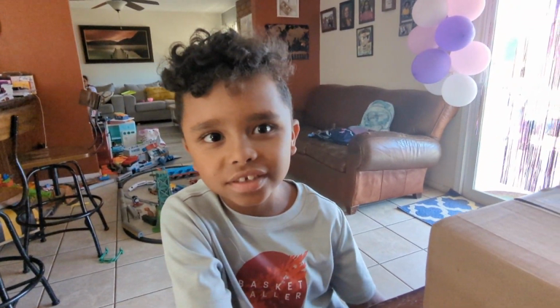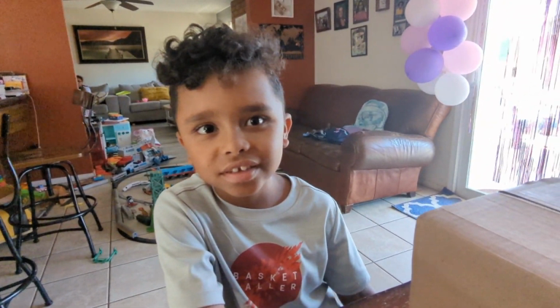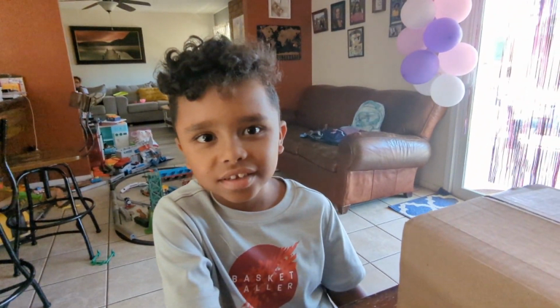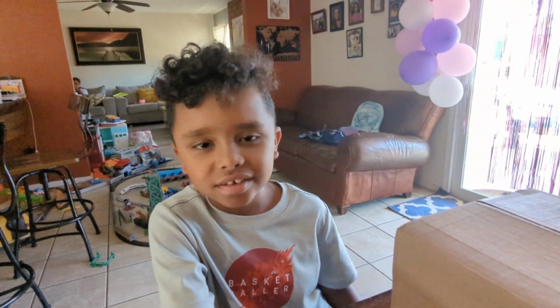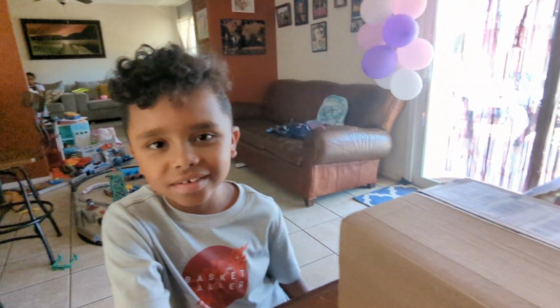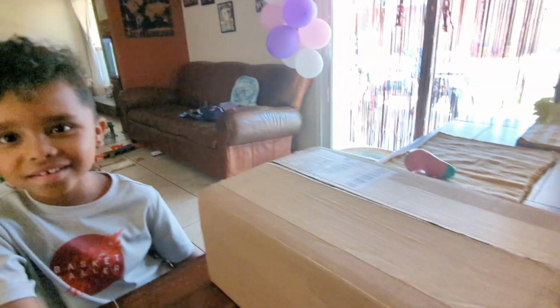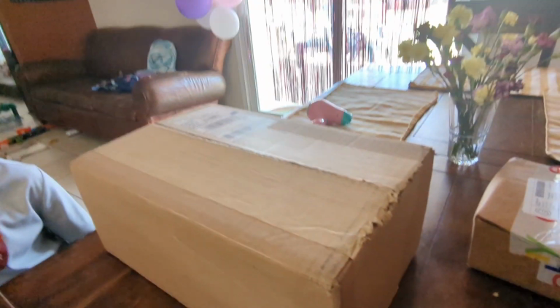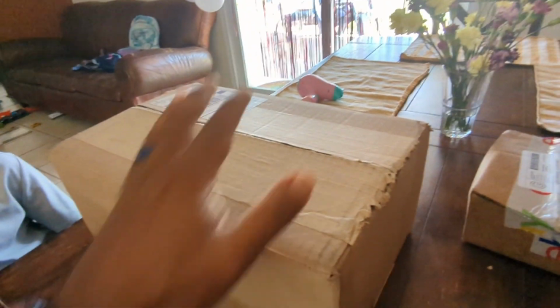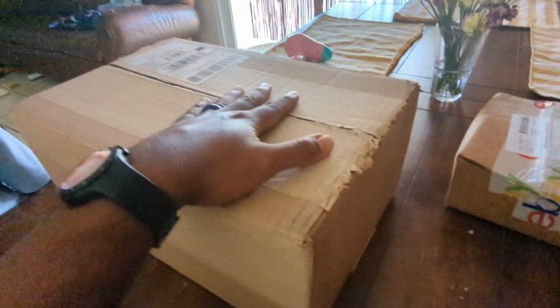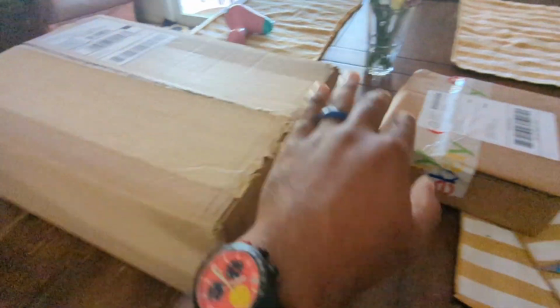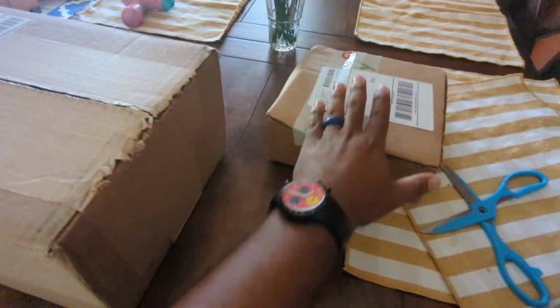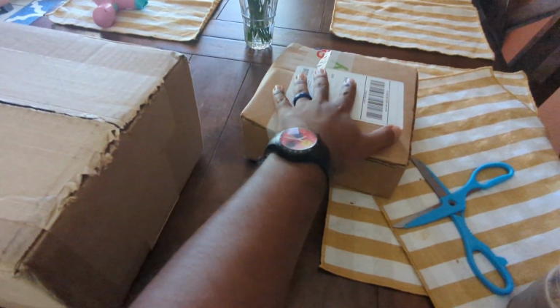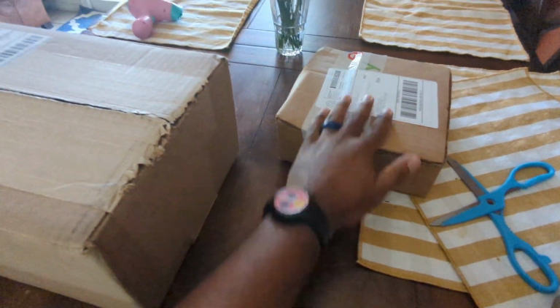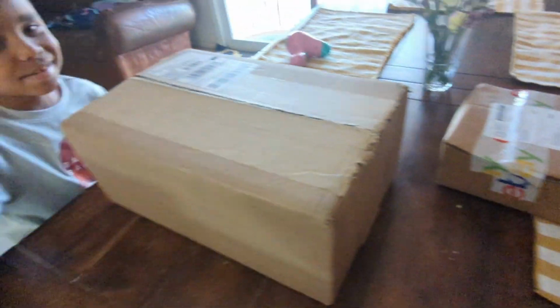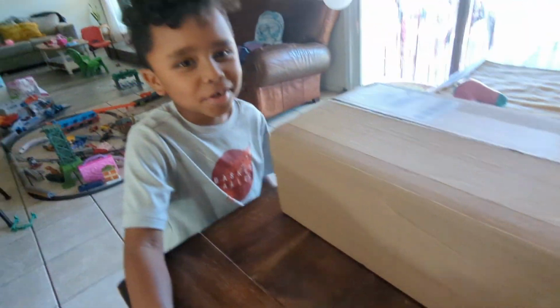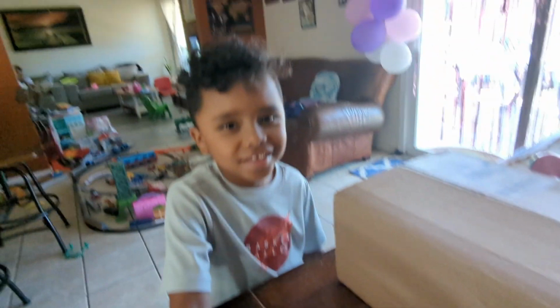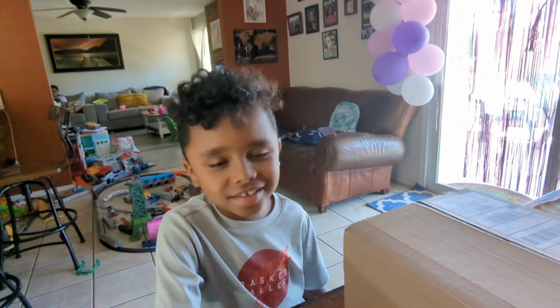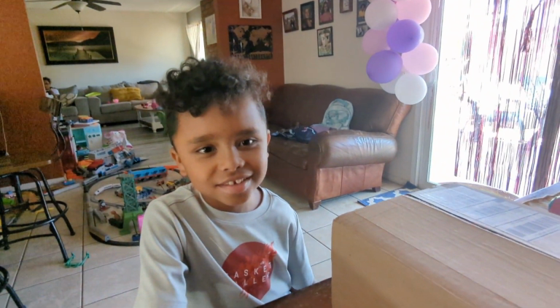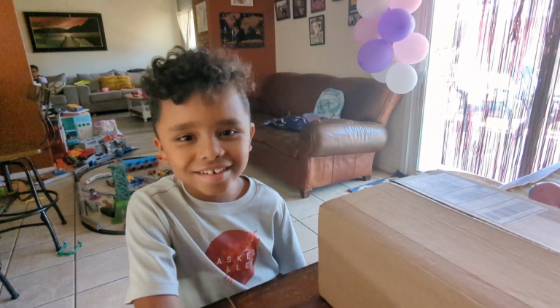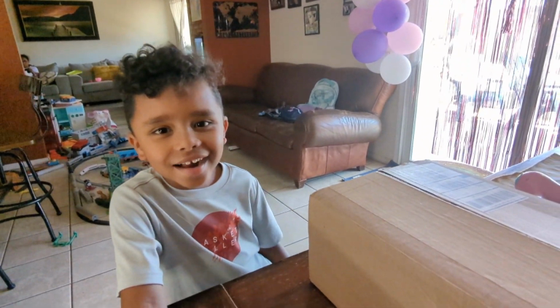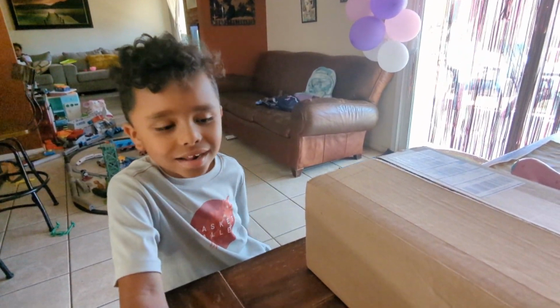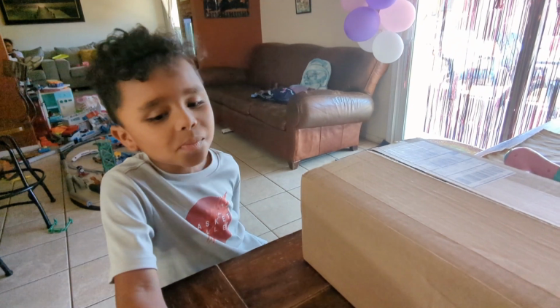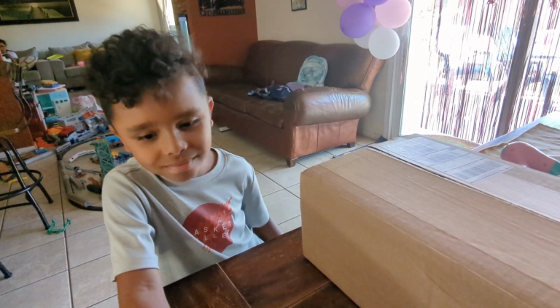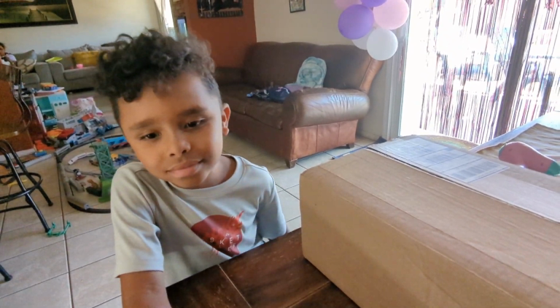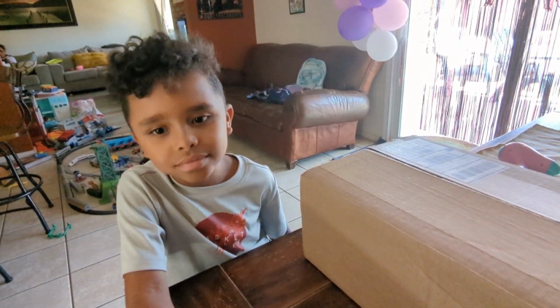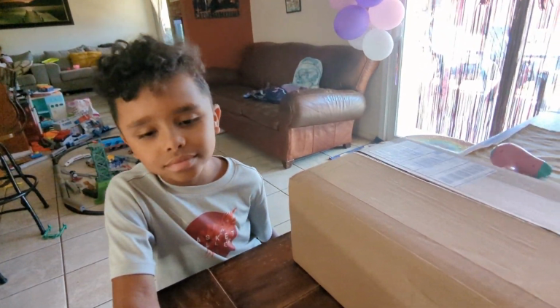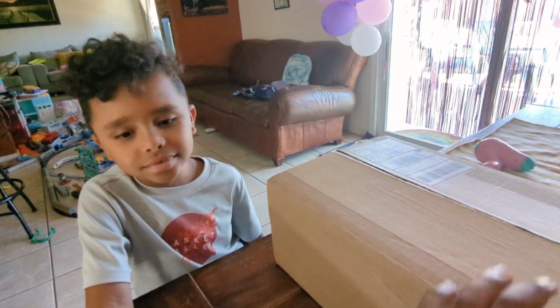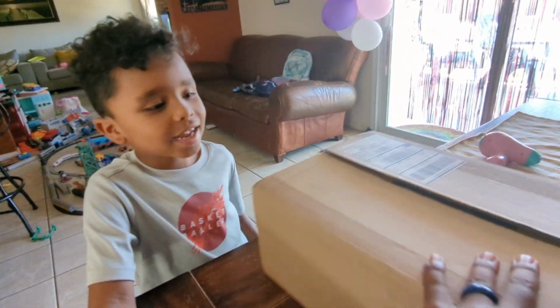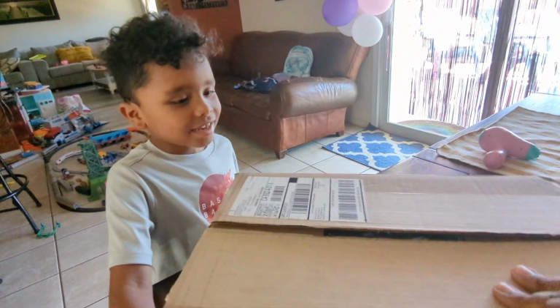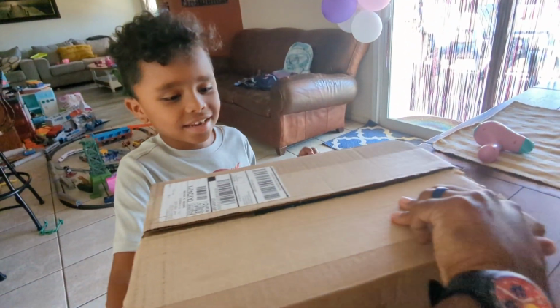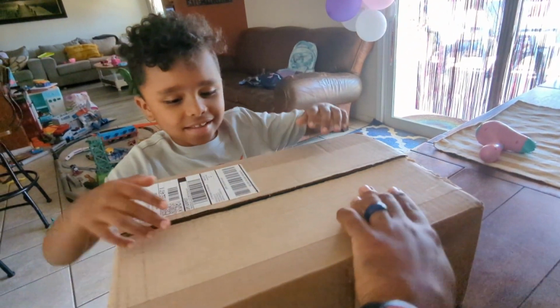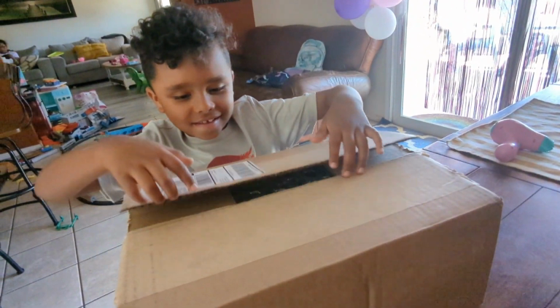We are going to unbox two packages — we have this one and we have this one — and we are going to see what's inside. Let's go! You ready? Open the first one.